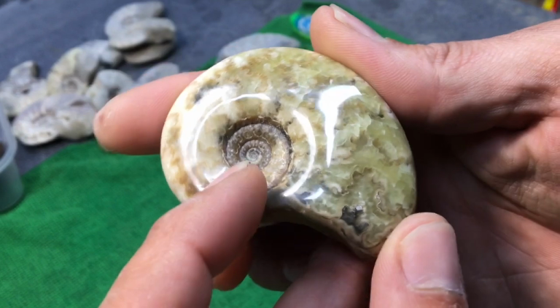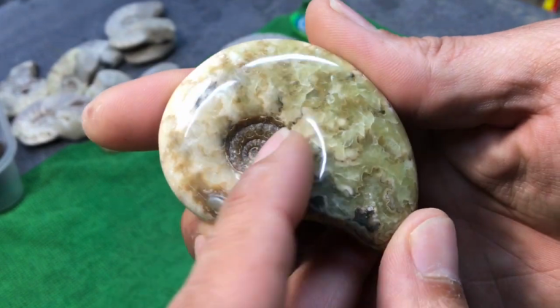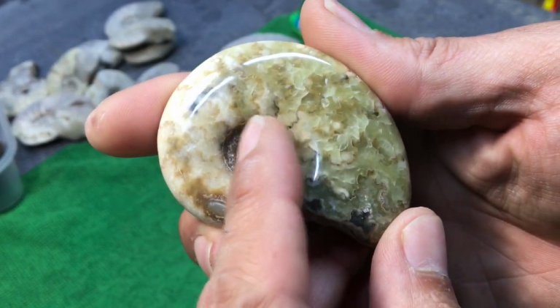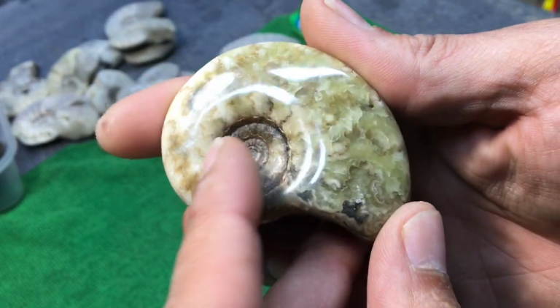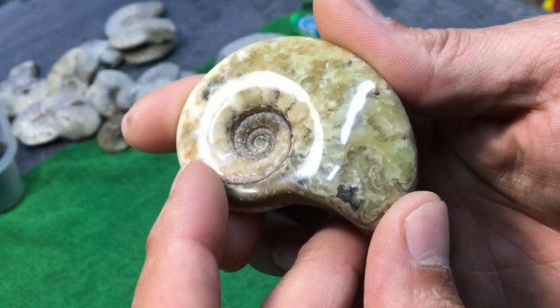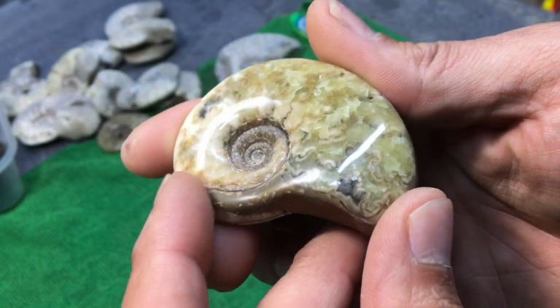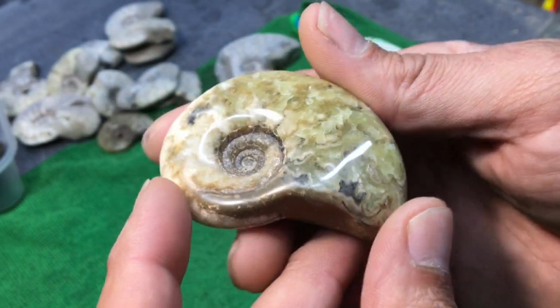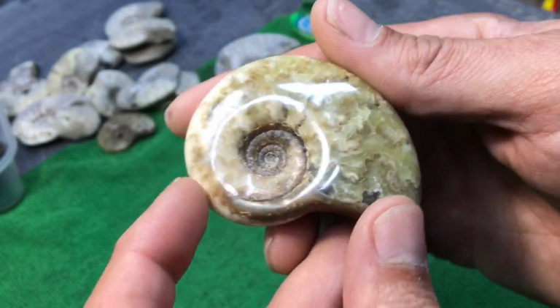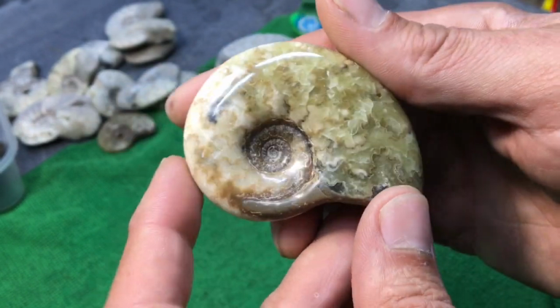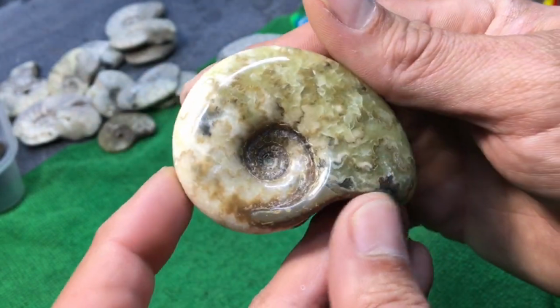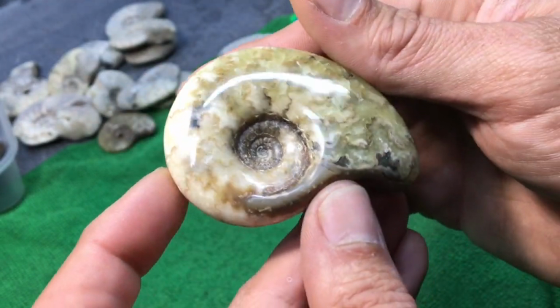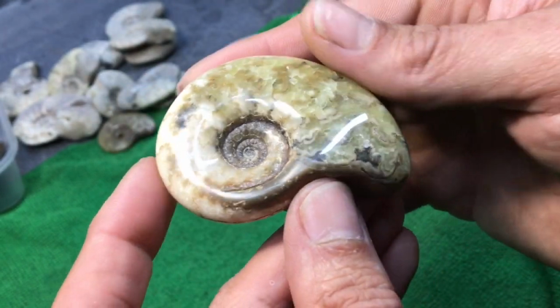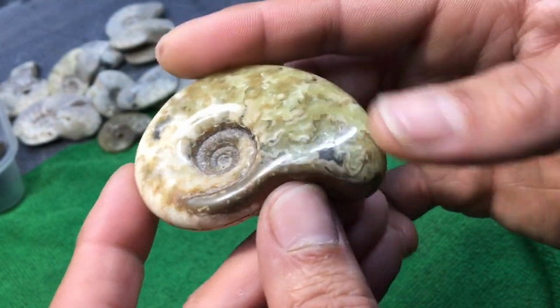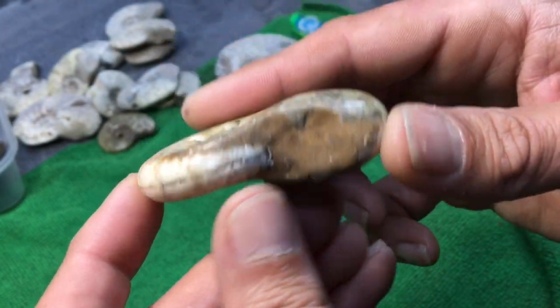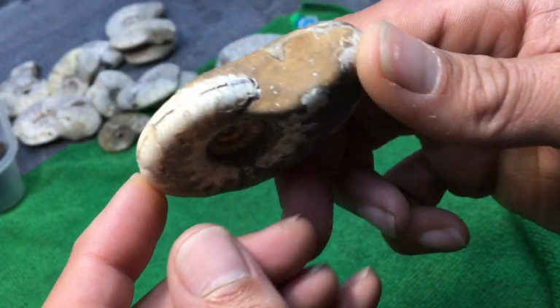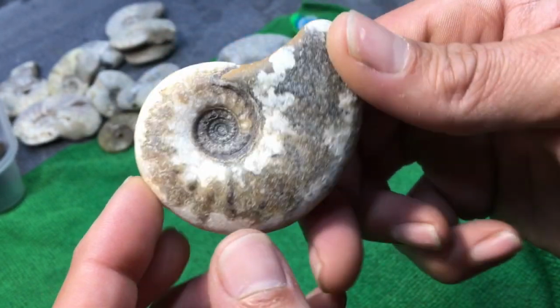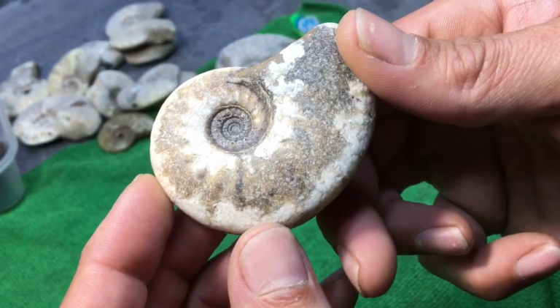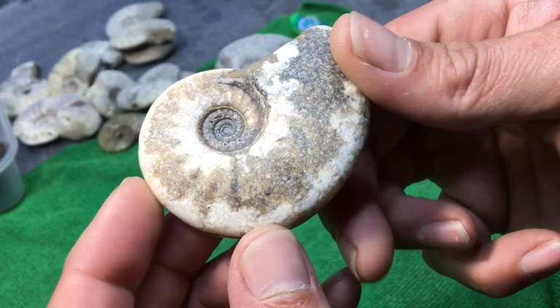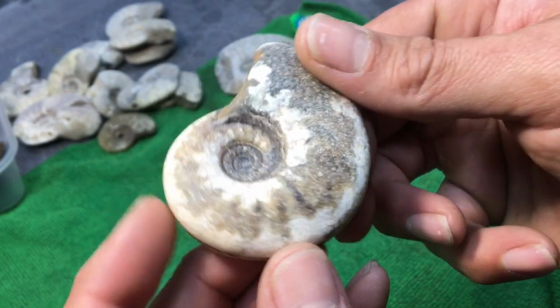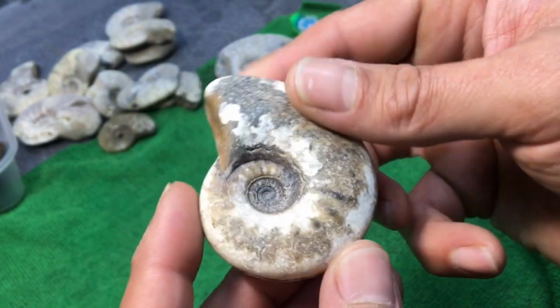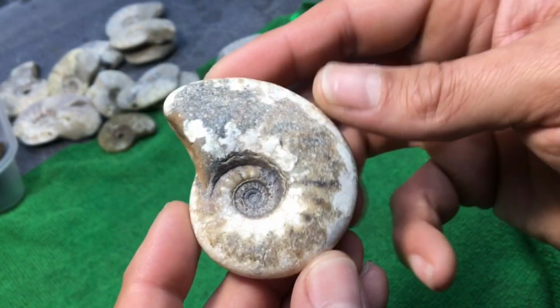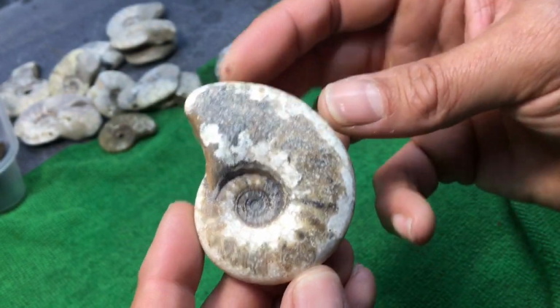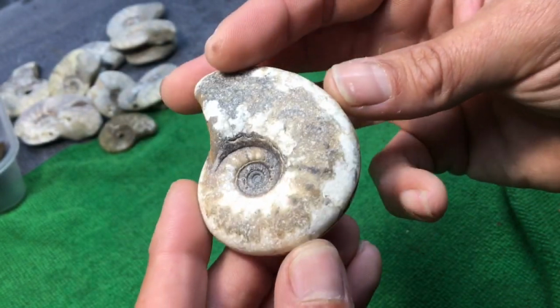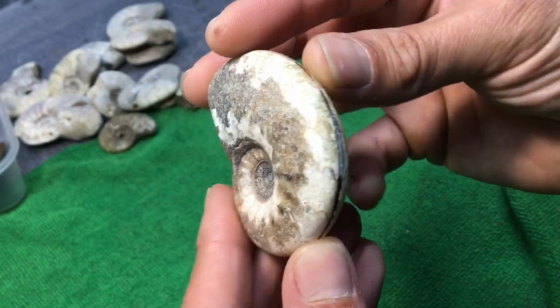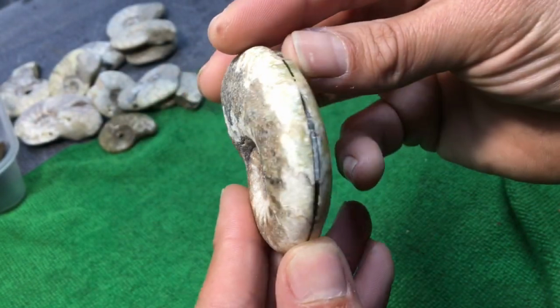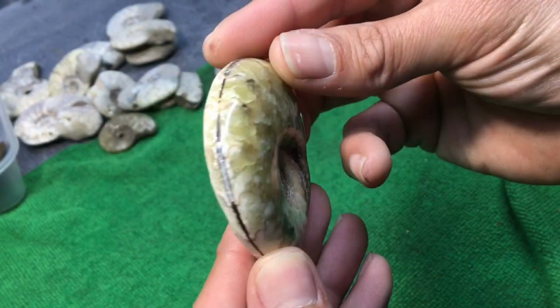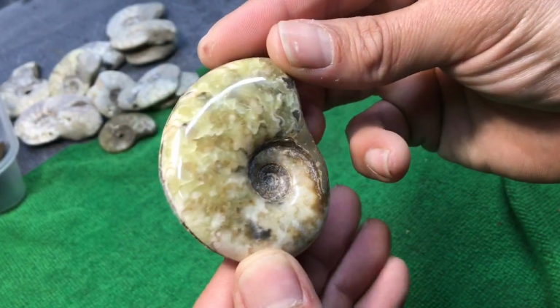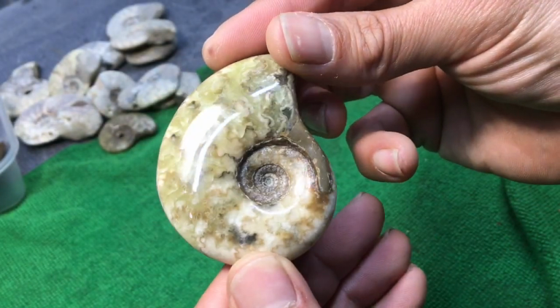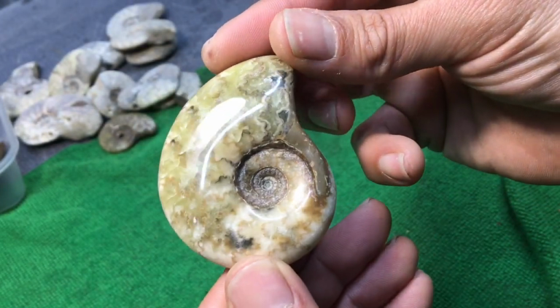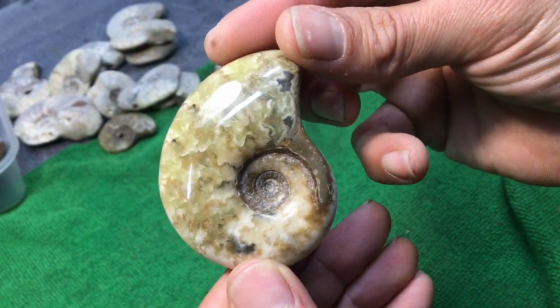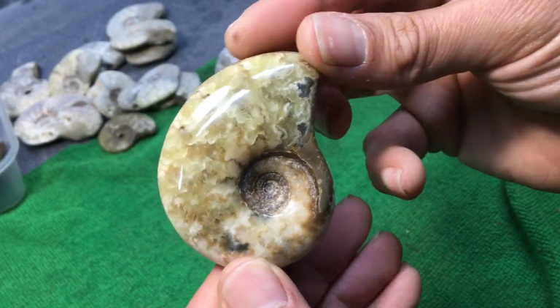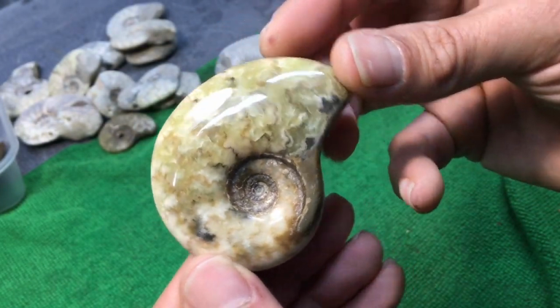Obviously the centre's a bit harder to get into, but yeah — from that dry old ammonite, bing! Beautiful.